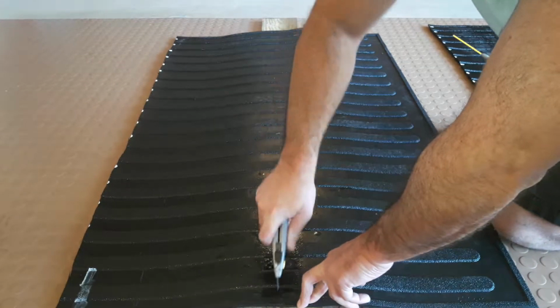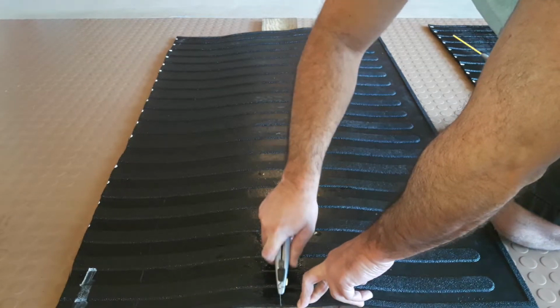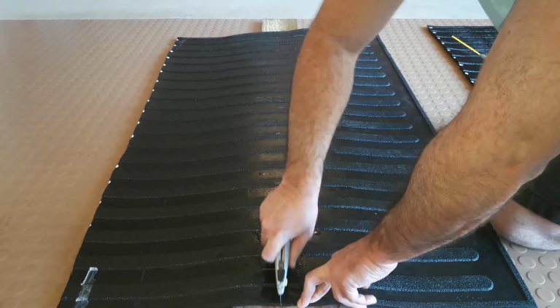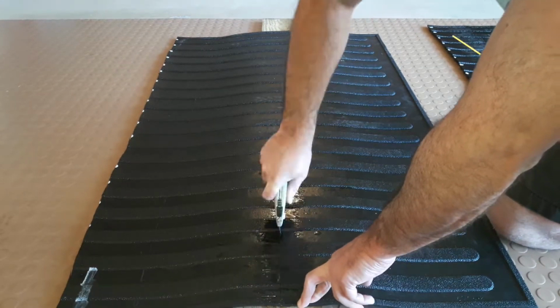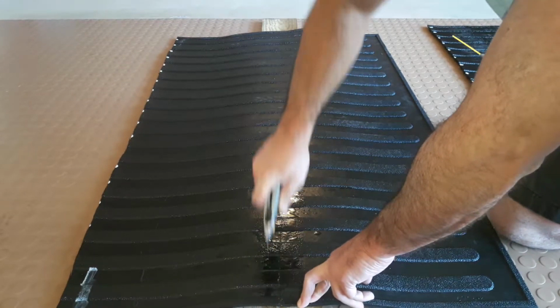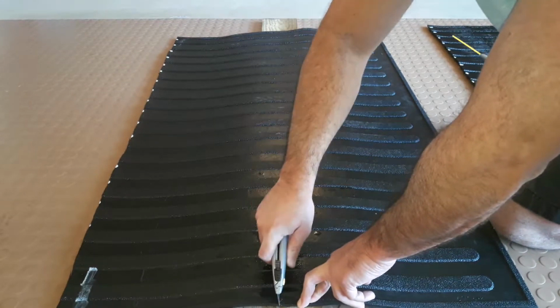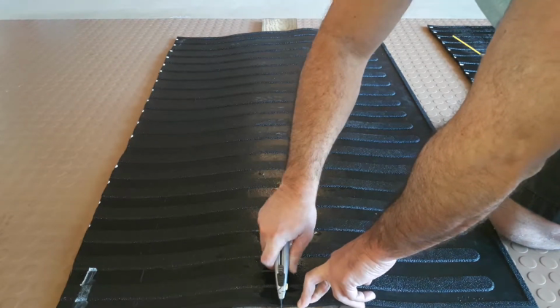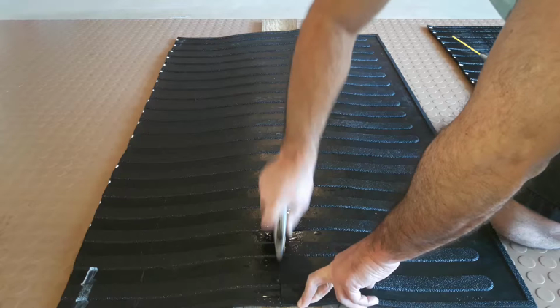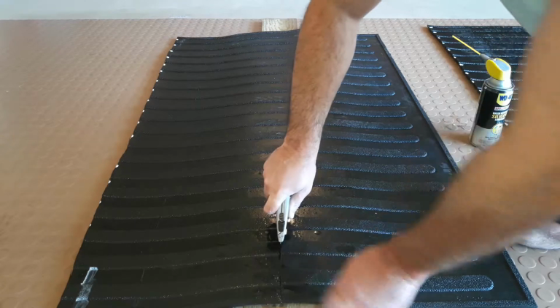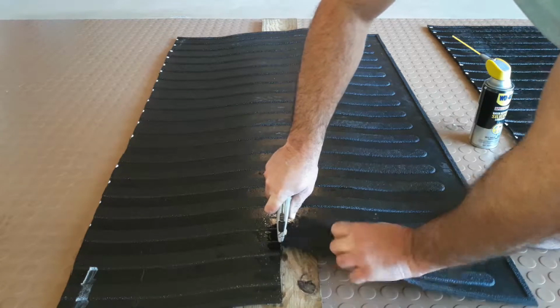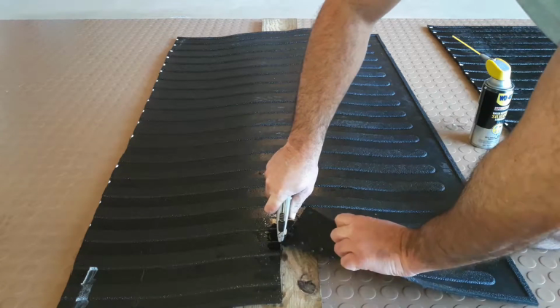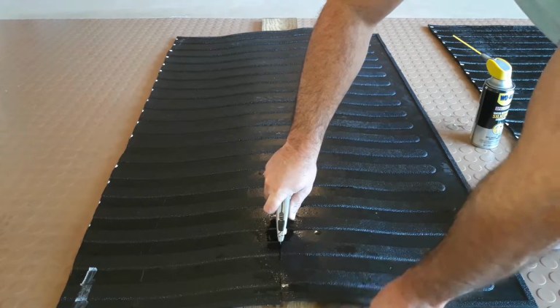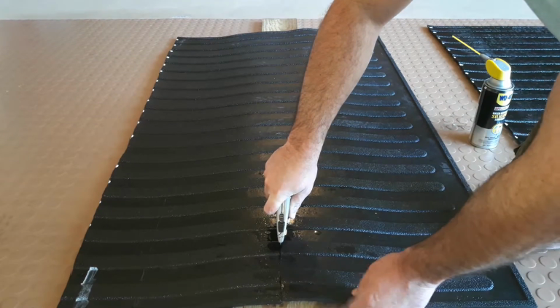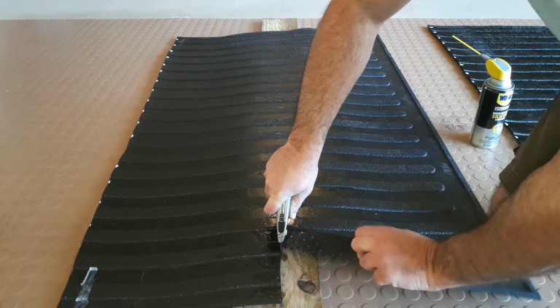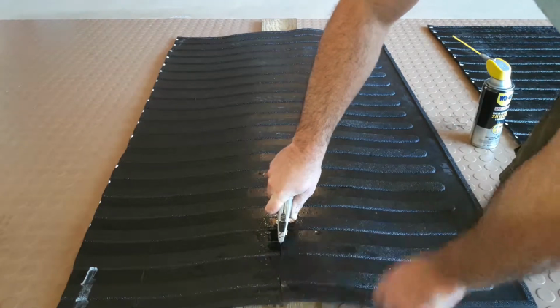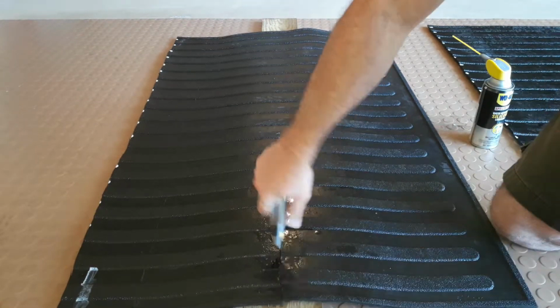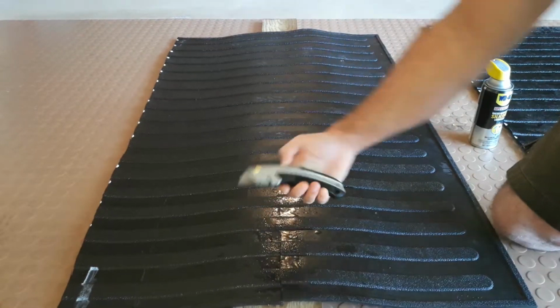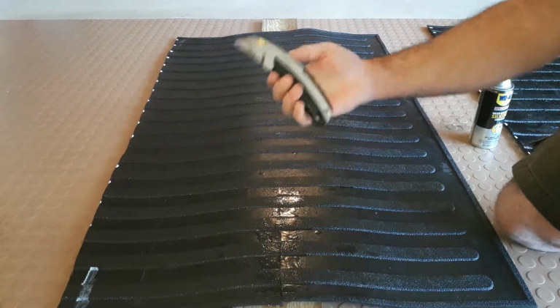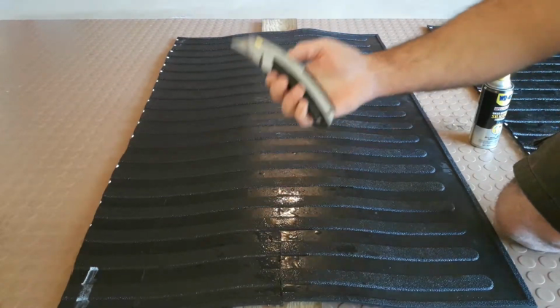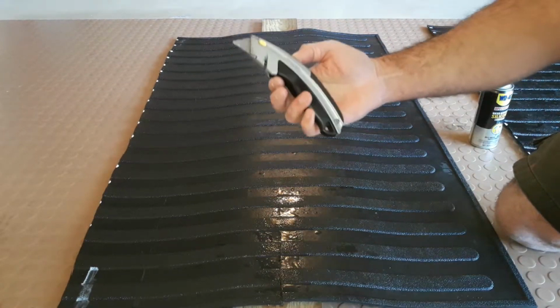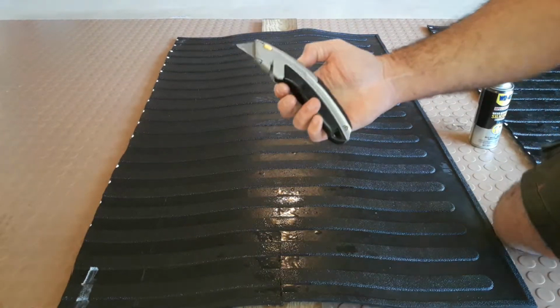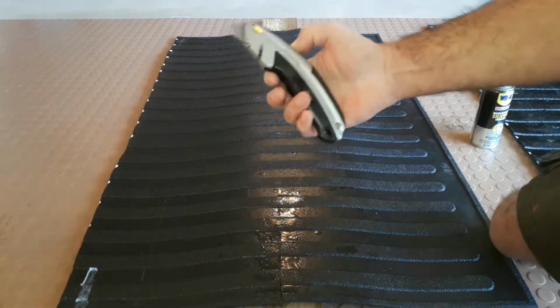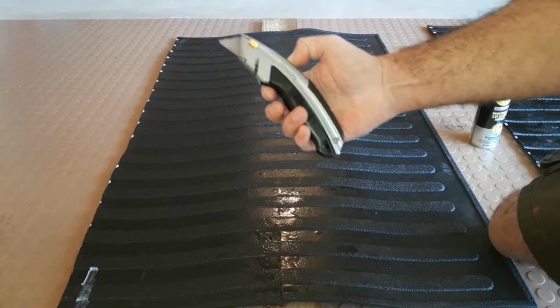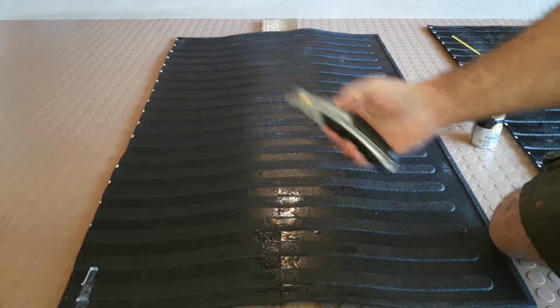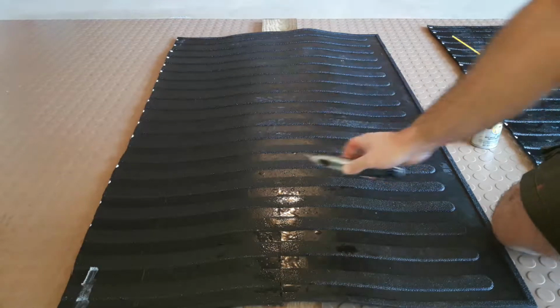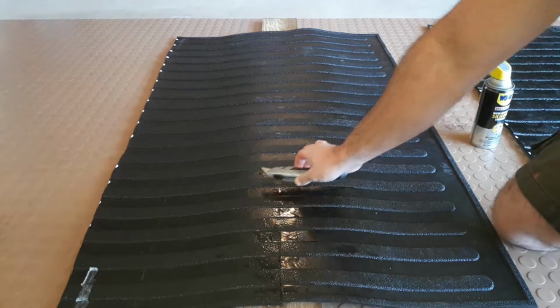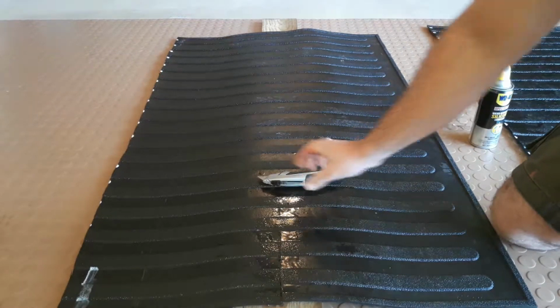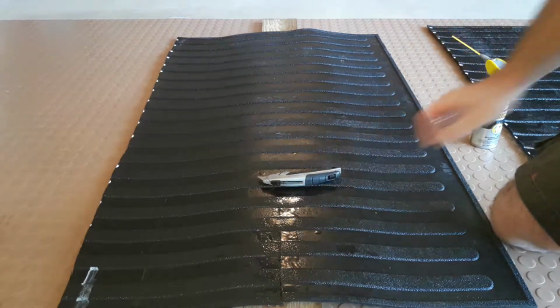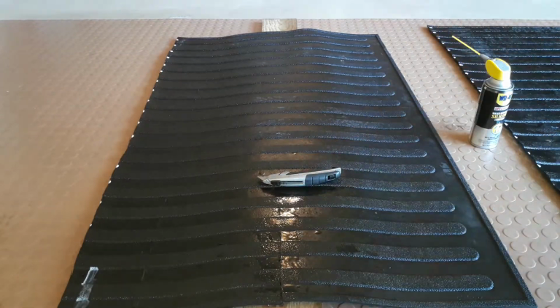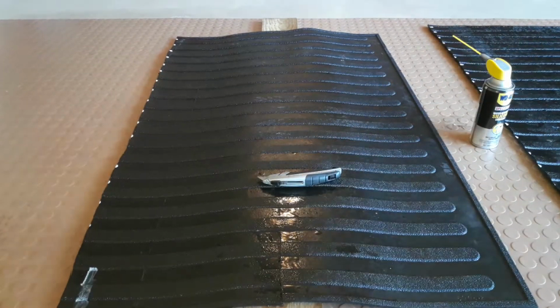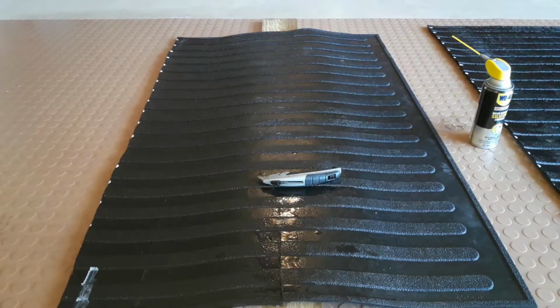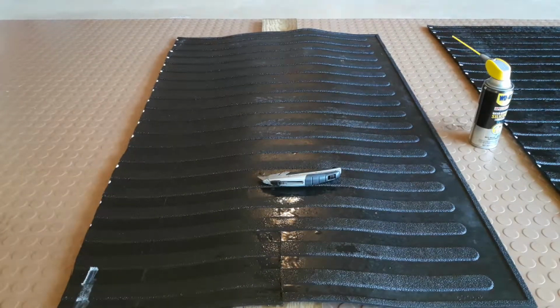You've got to give it a little bit of force, but as you can see it does the trick. Make sure you have a fresh blade and you're good to go. I hope this helps!